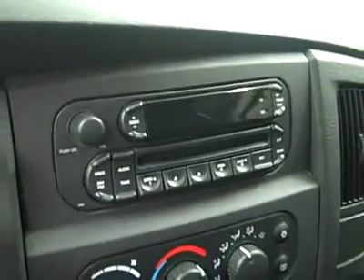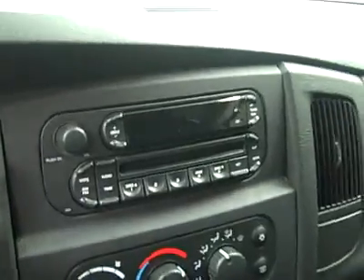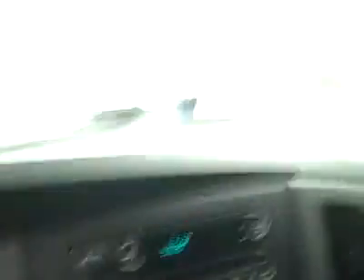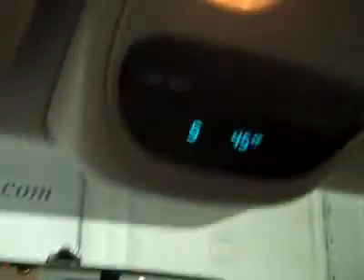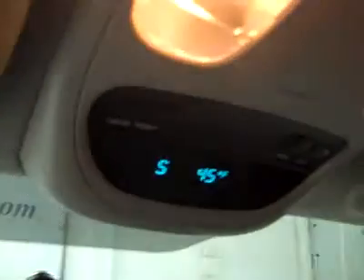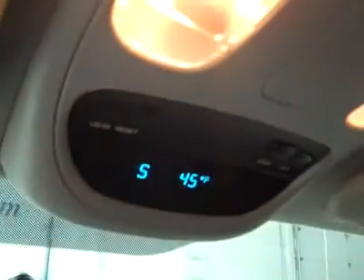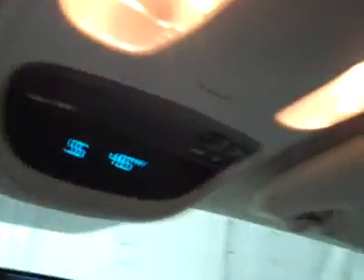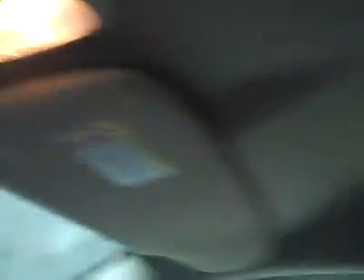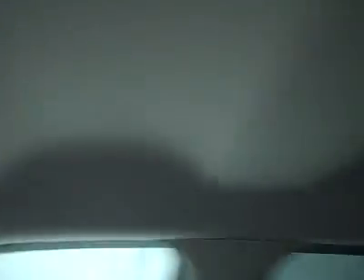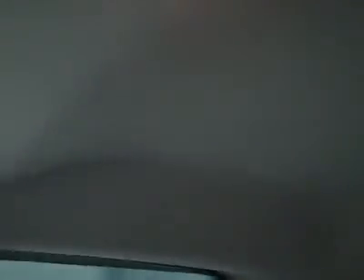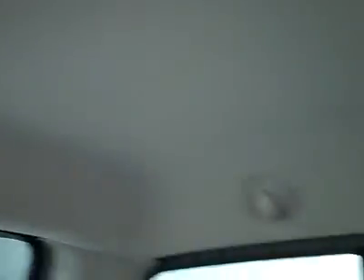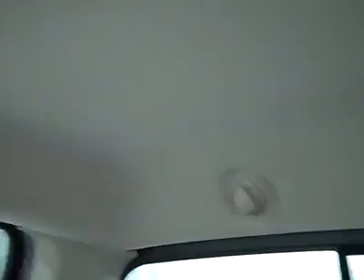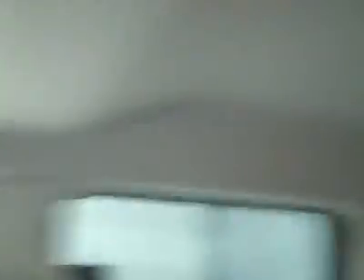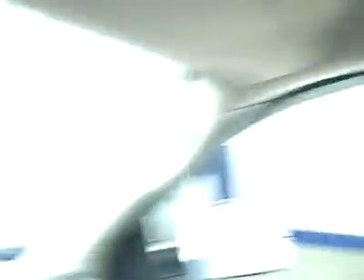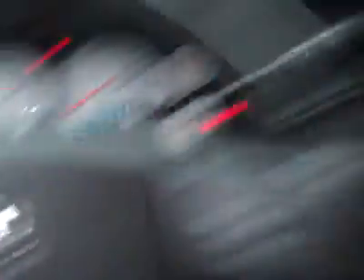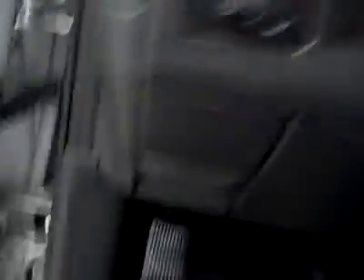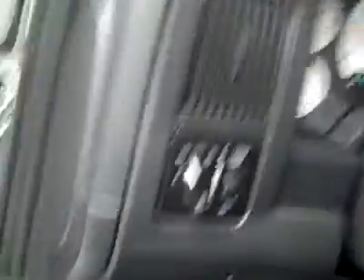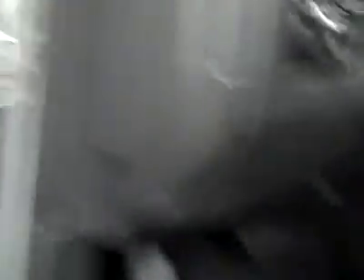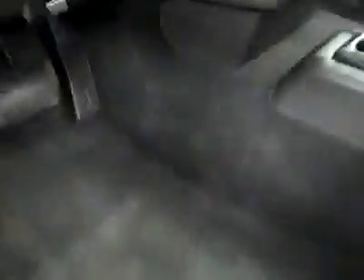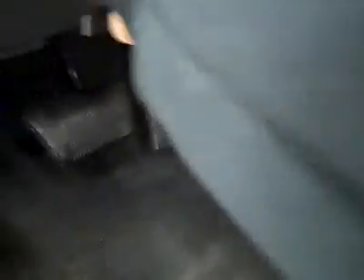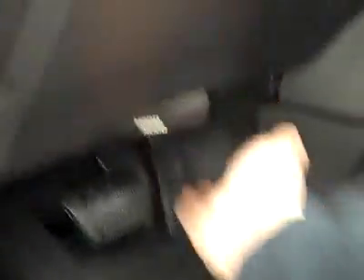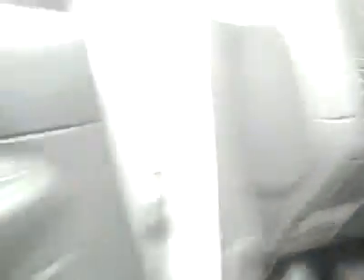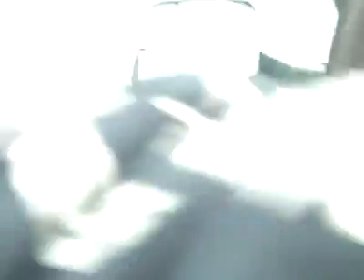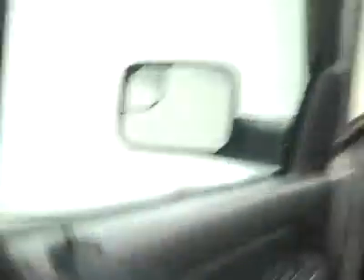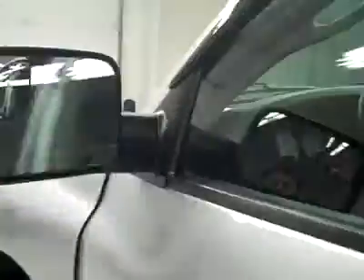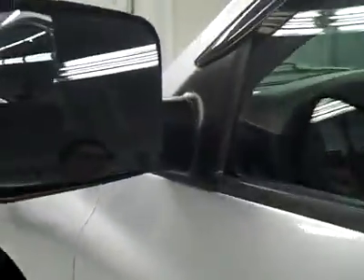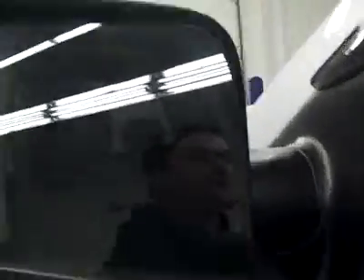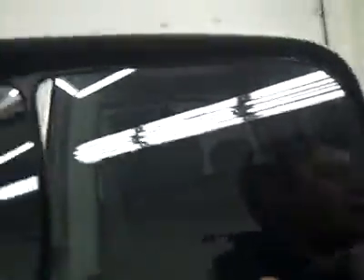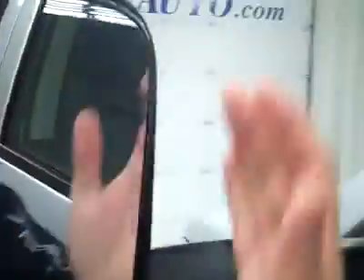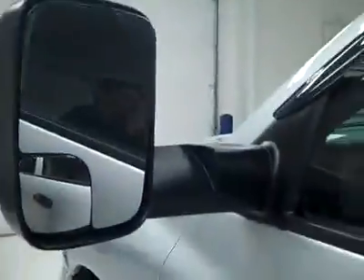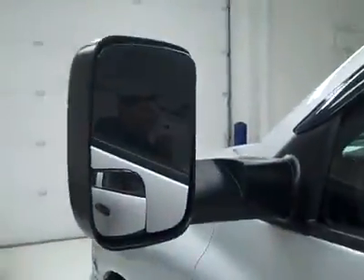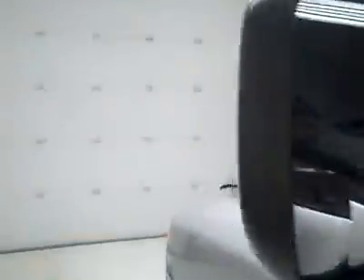It fires right up. There's a compass and temperature display, and mileage display up above. The headliner's in great shape, and the interior looks fantastic. The rearview mirrors are heated, fold-out tow mirrors.